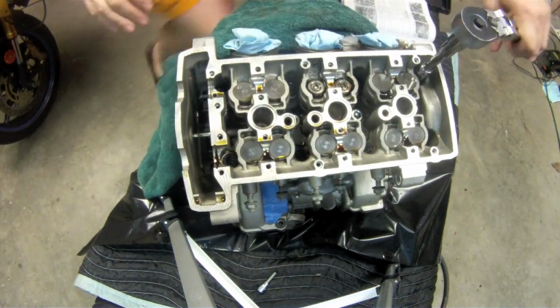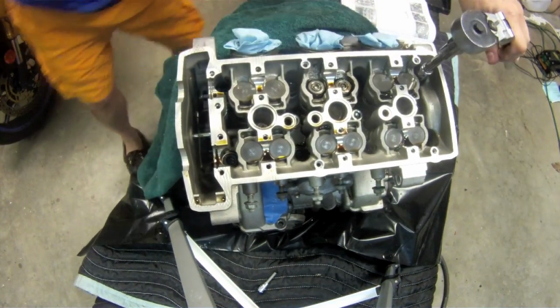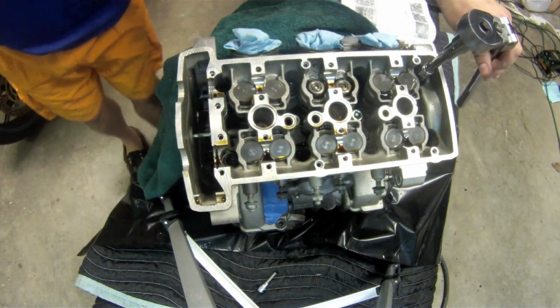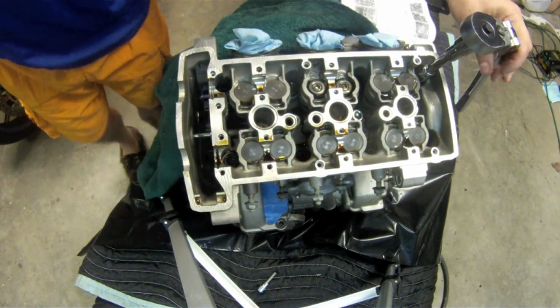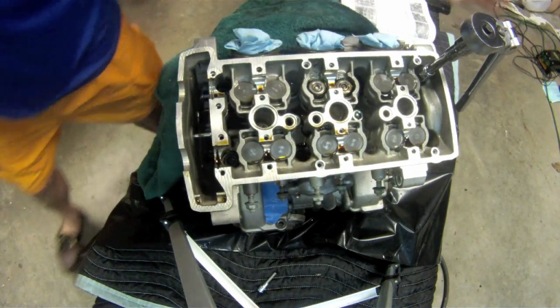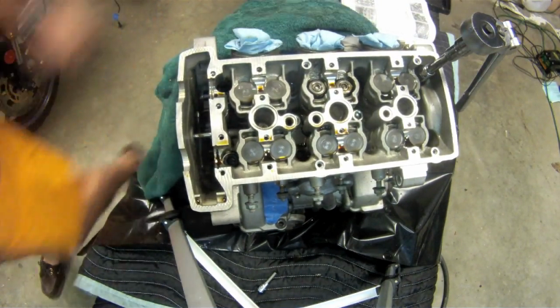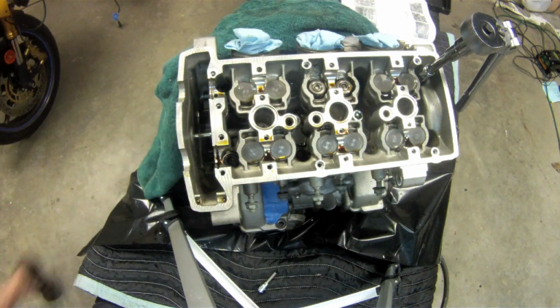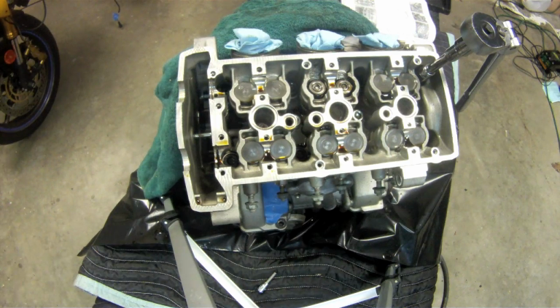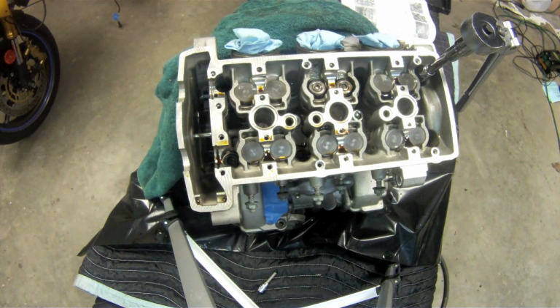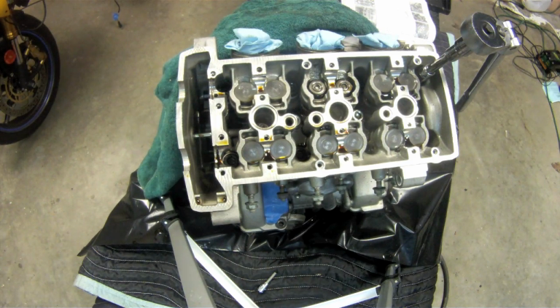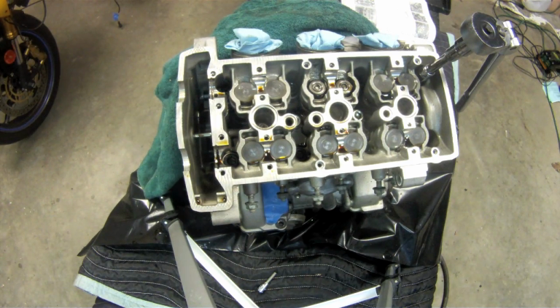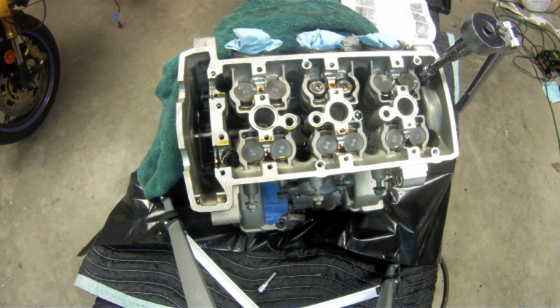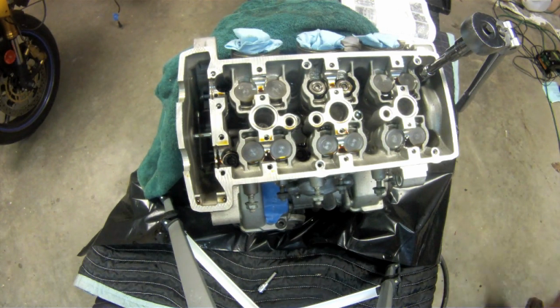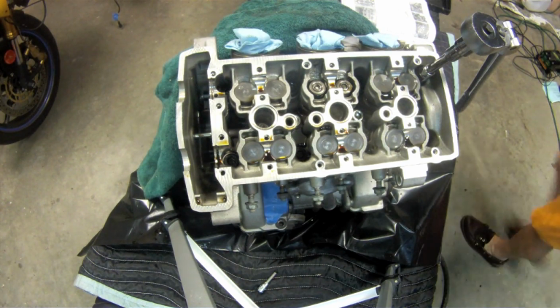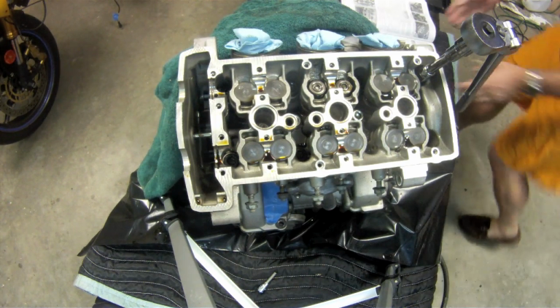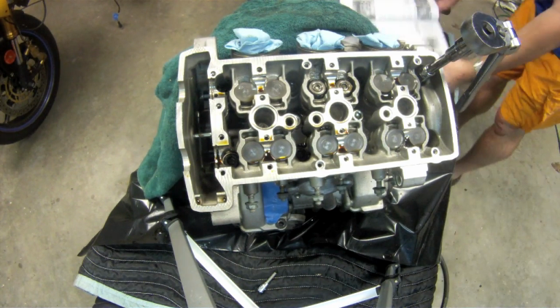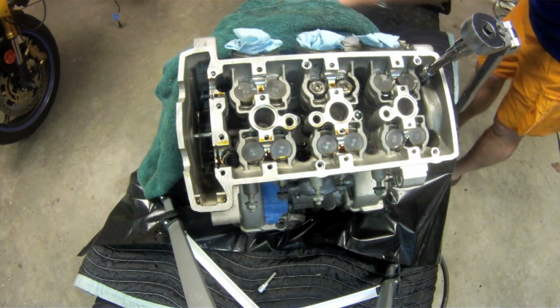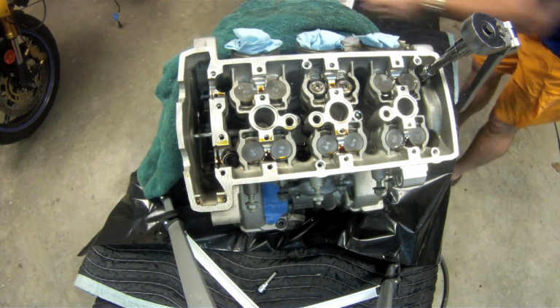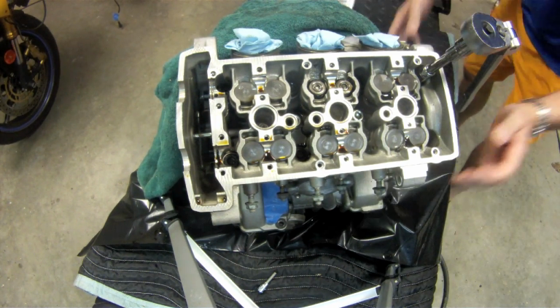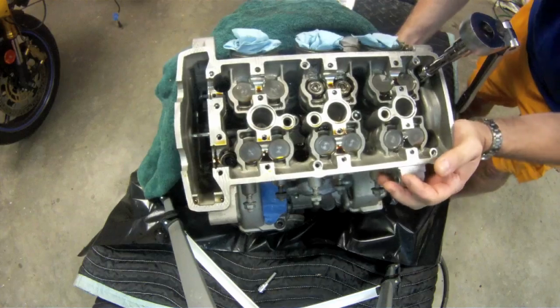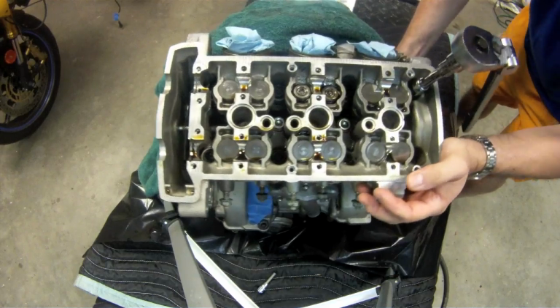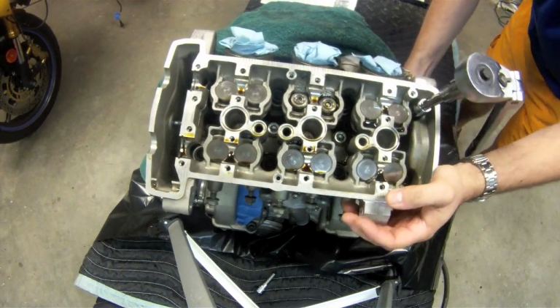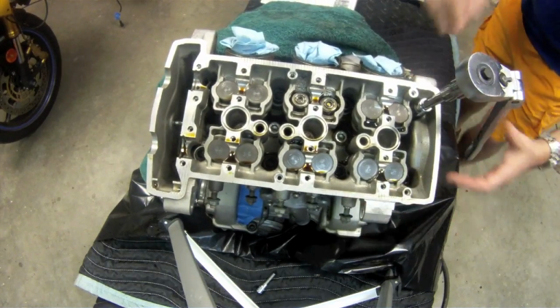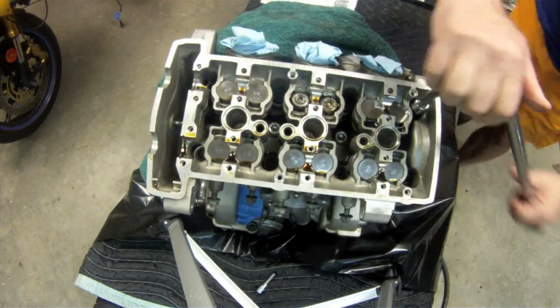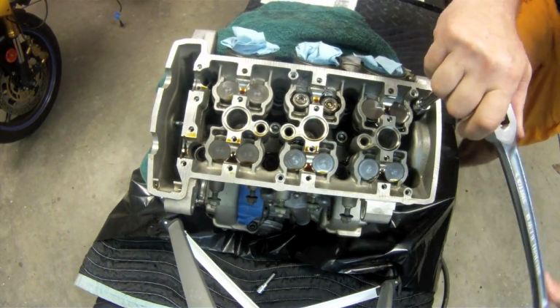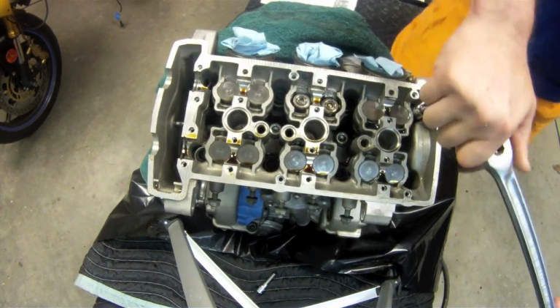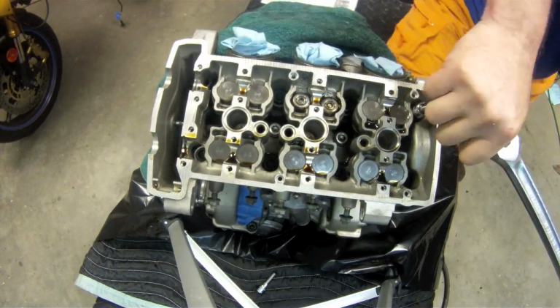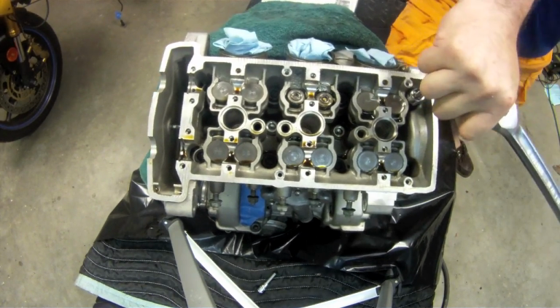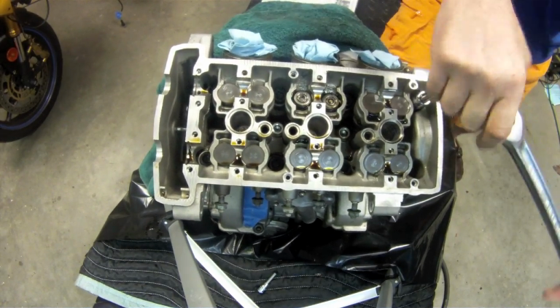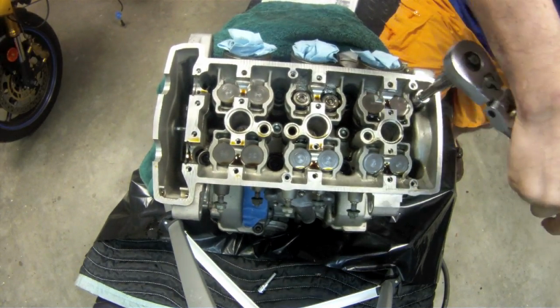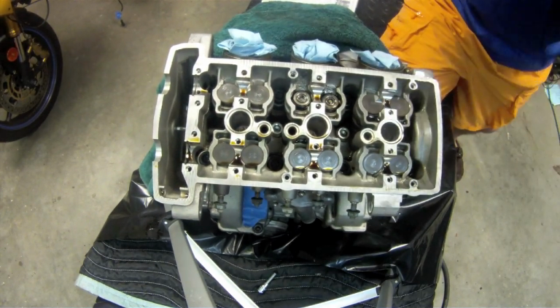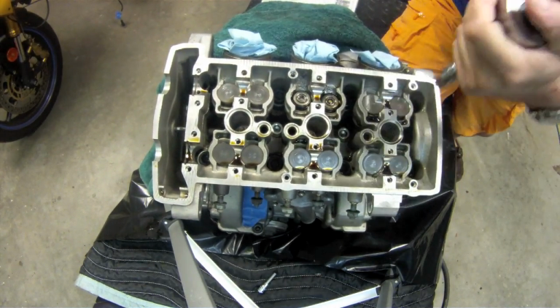I'll try the other side; it's going to get better. Put it just on it. There we go.